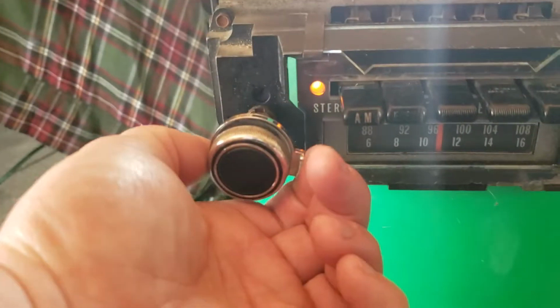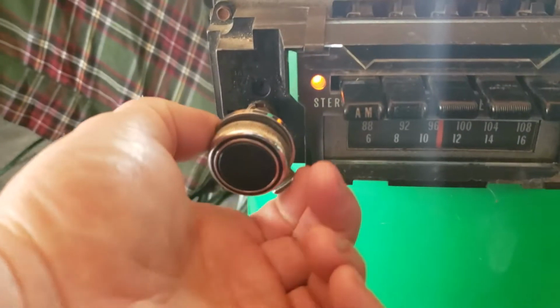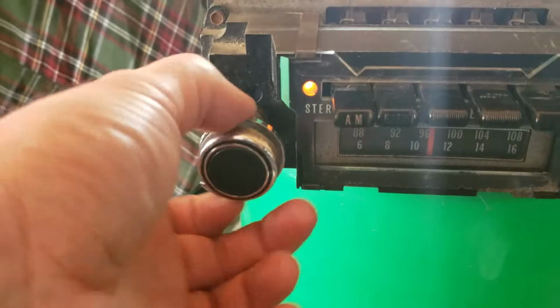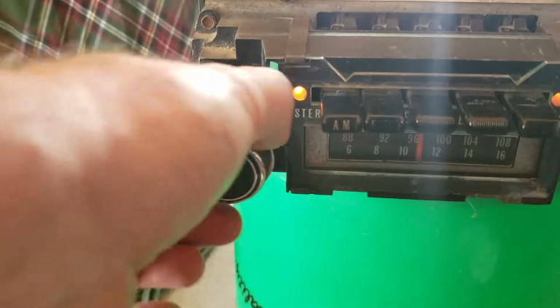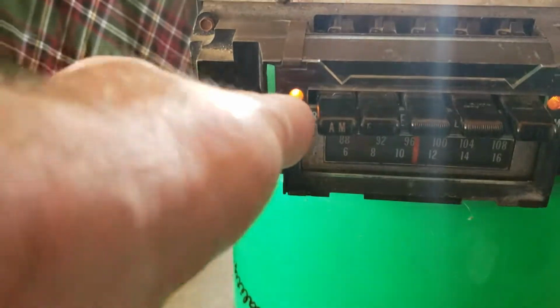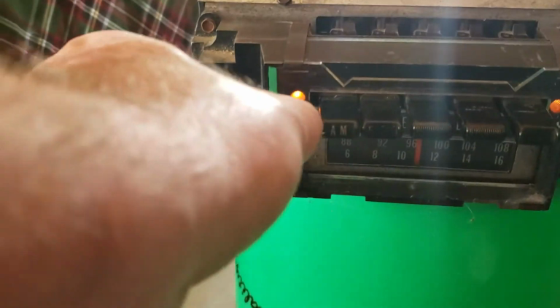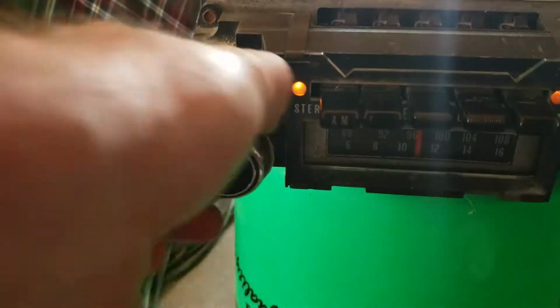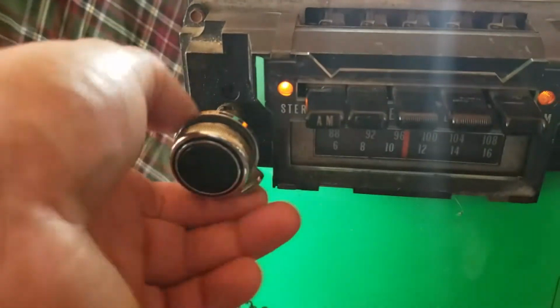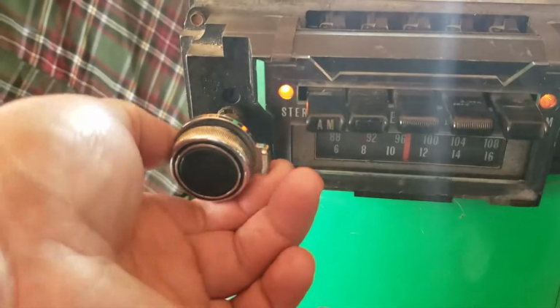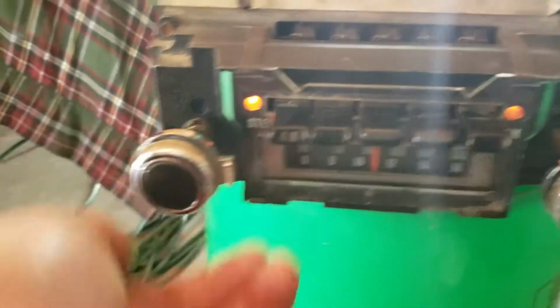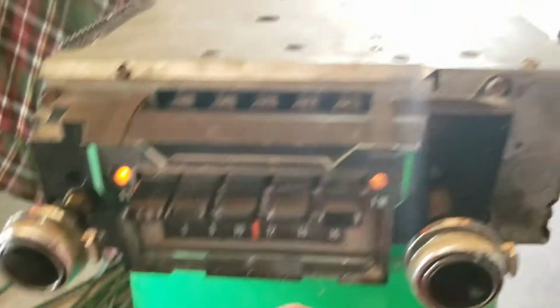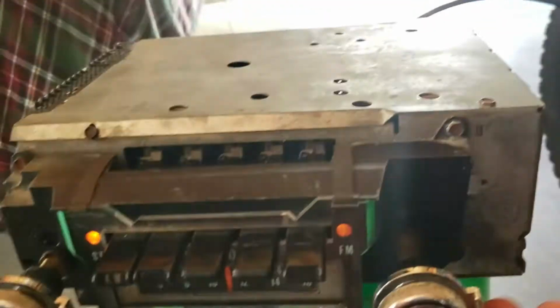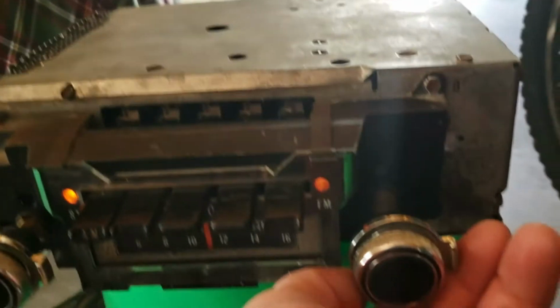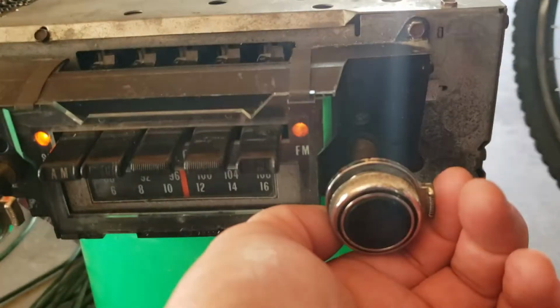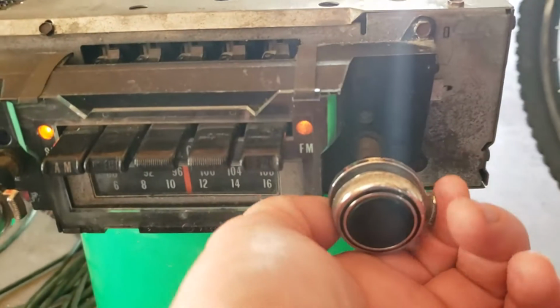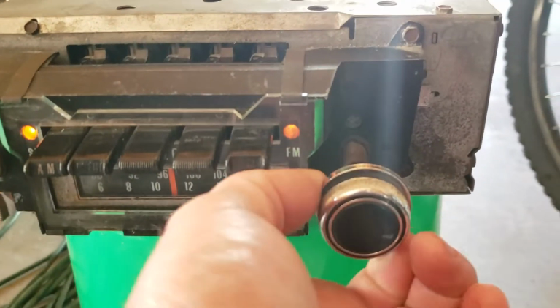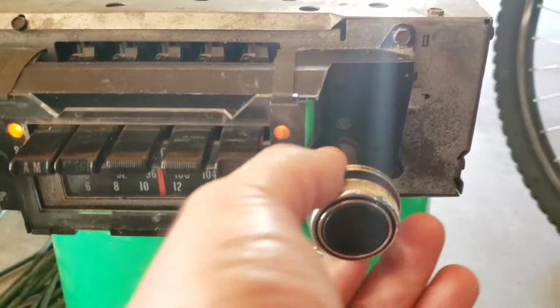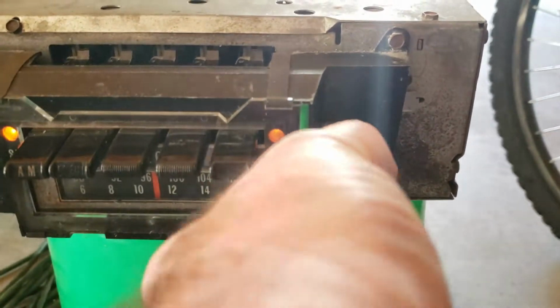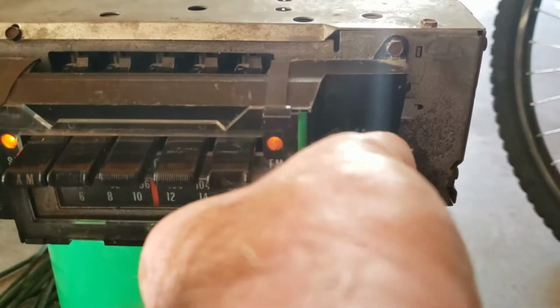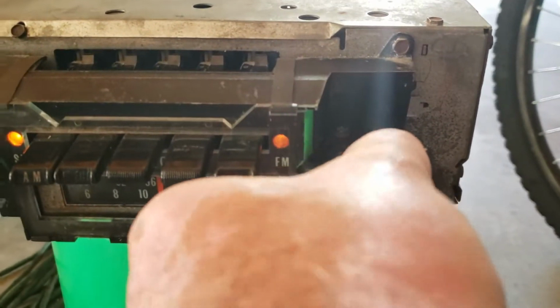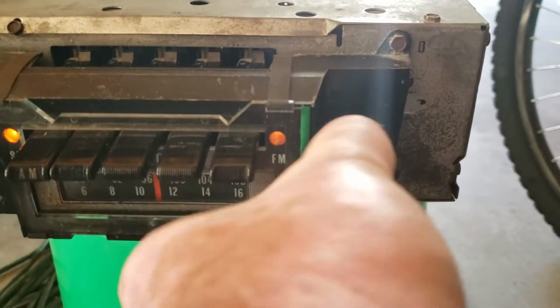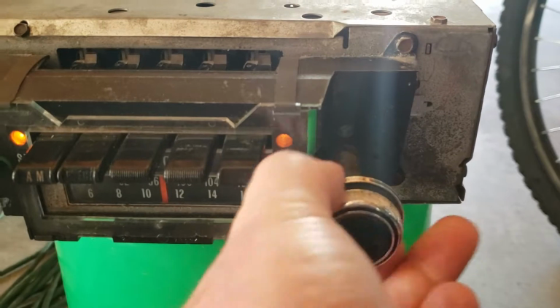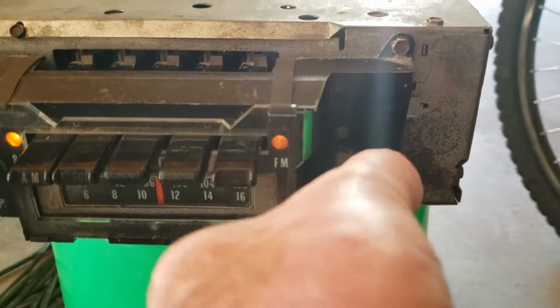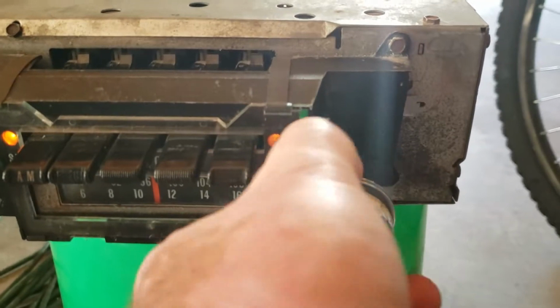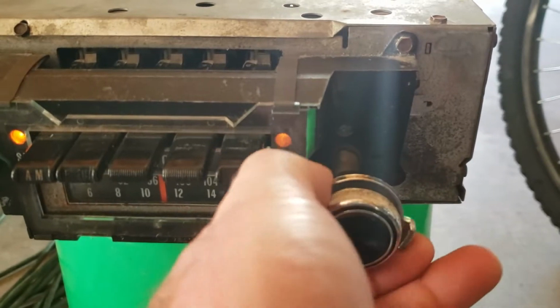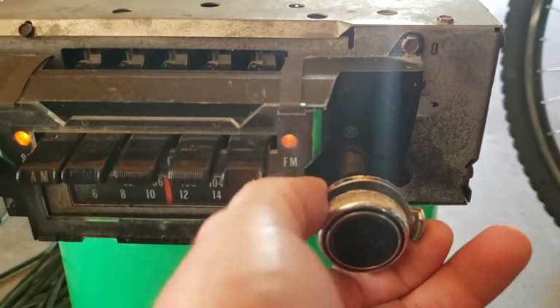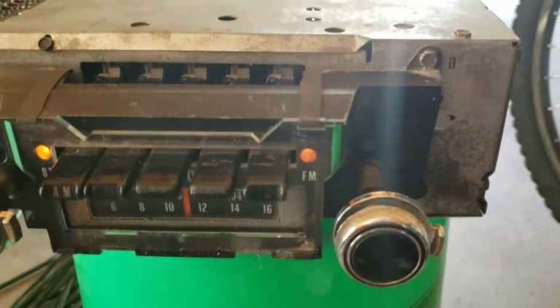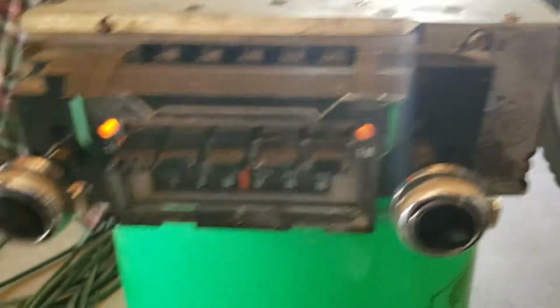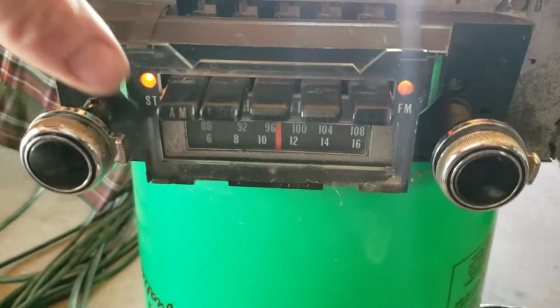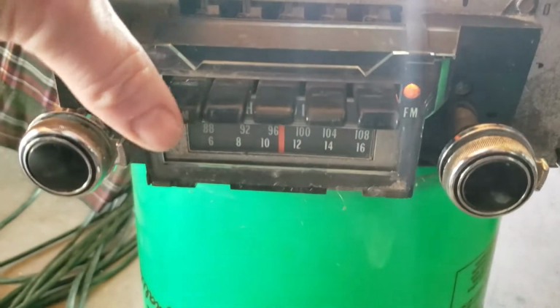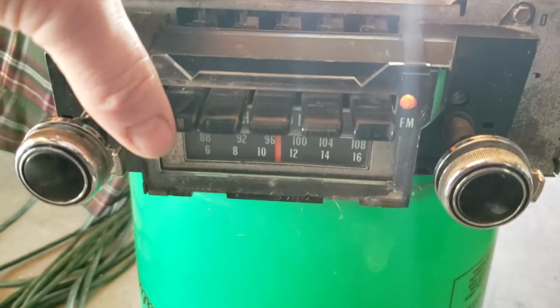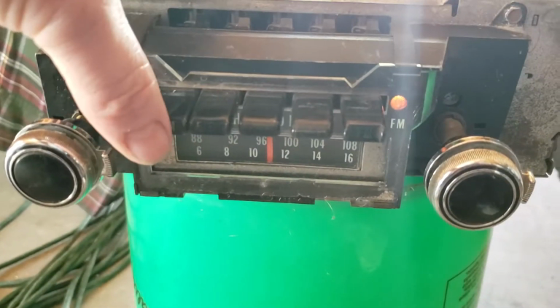Tone controls work, fader works. All right, let's flip over to AM.